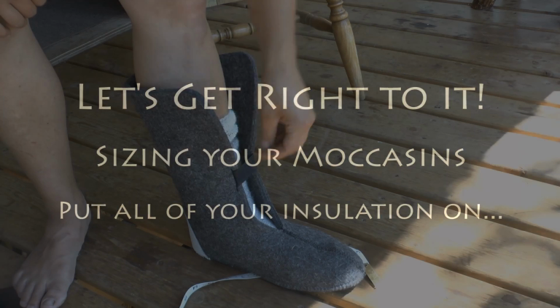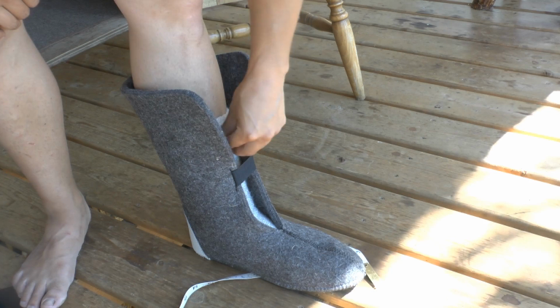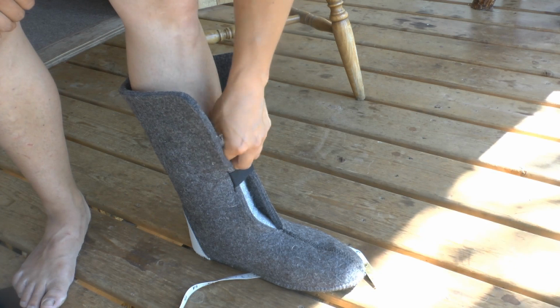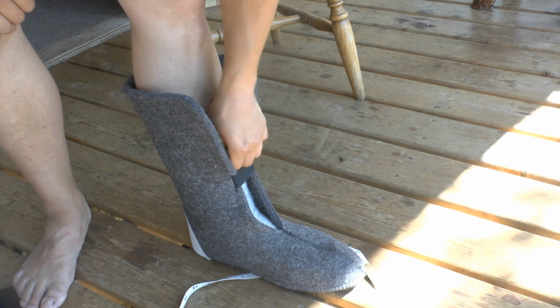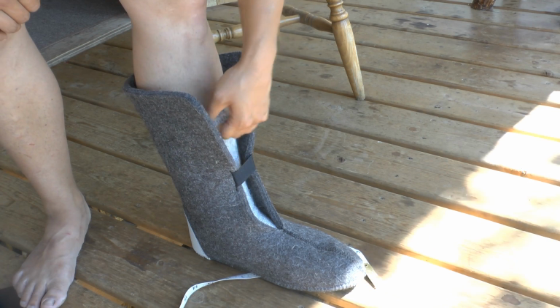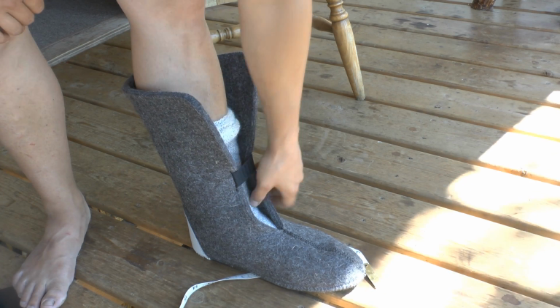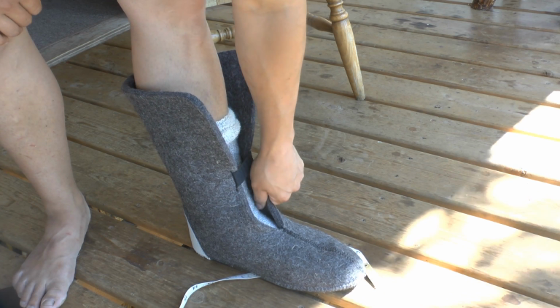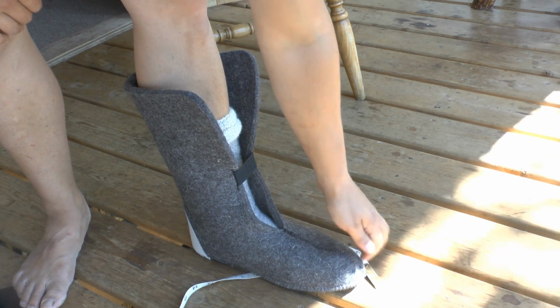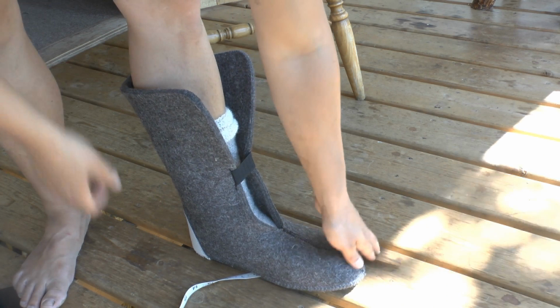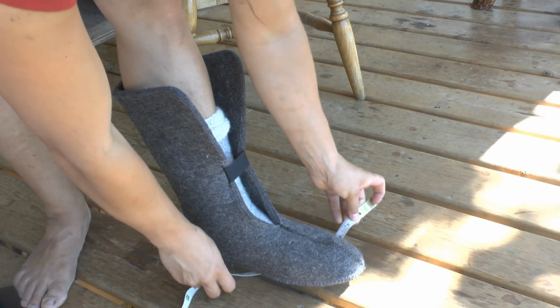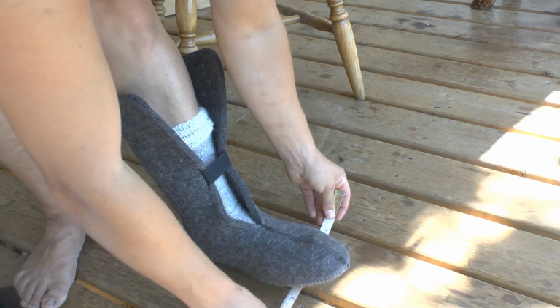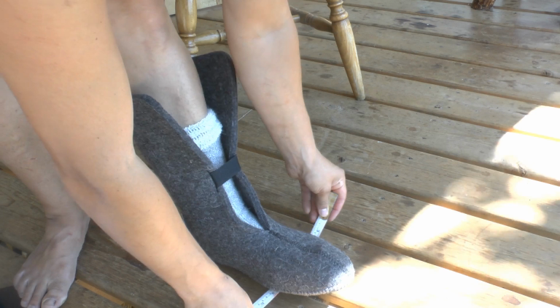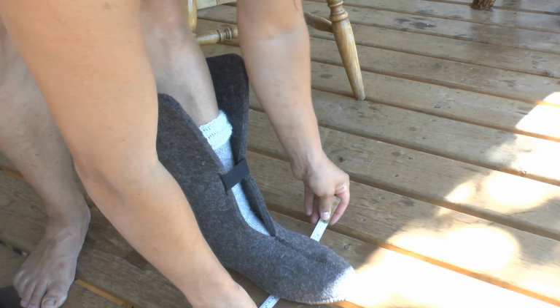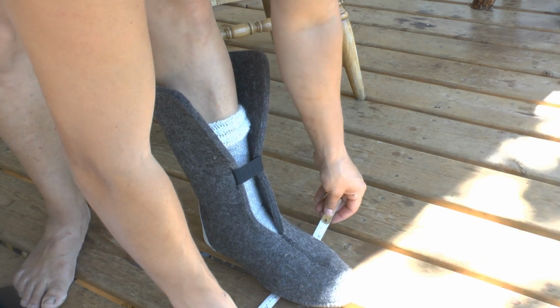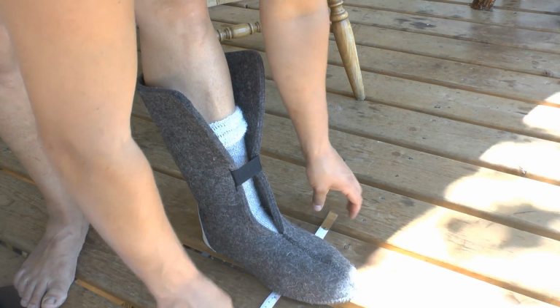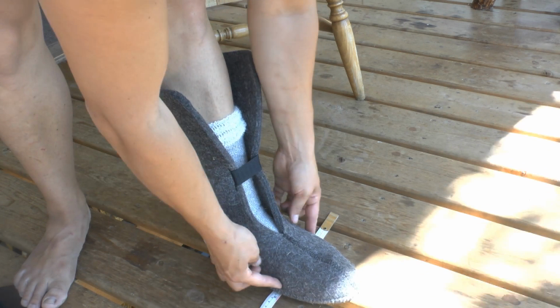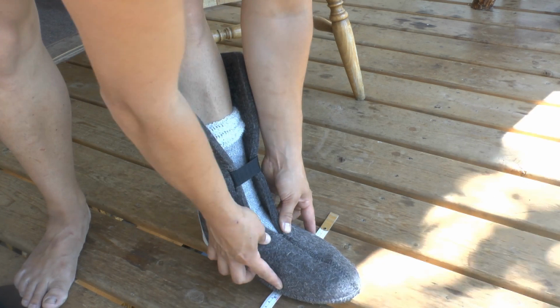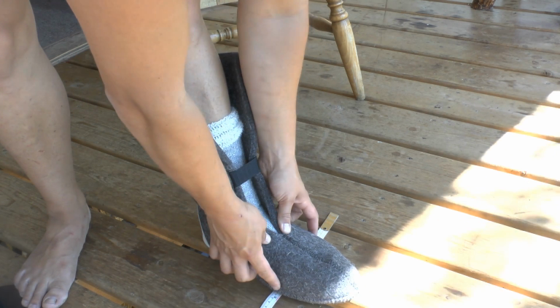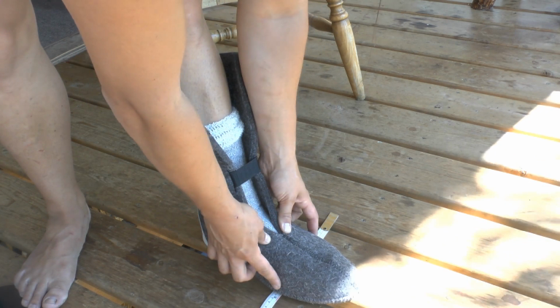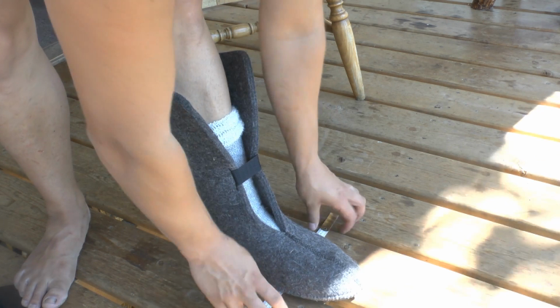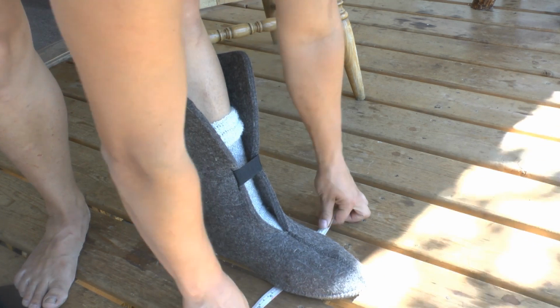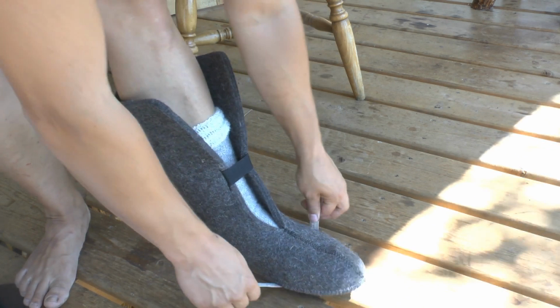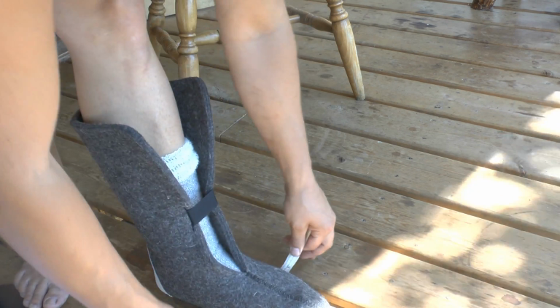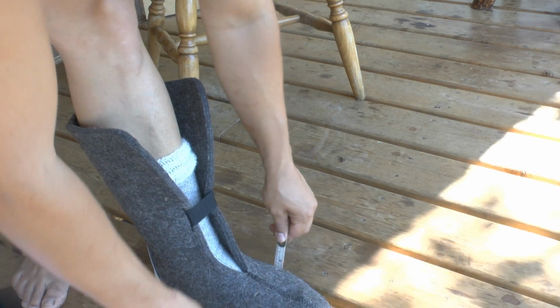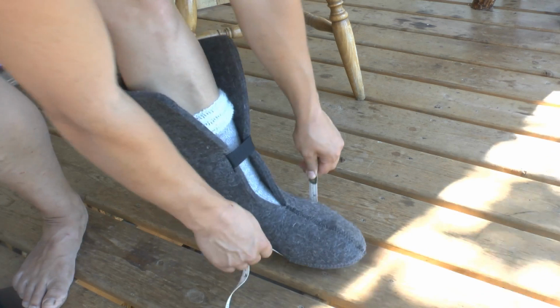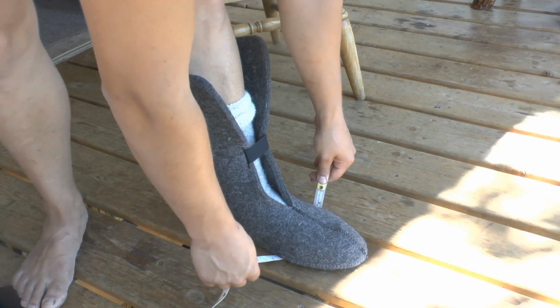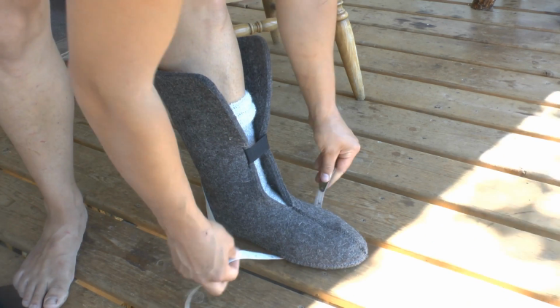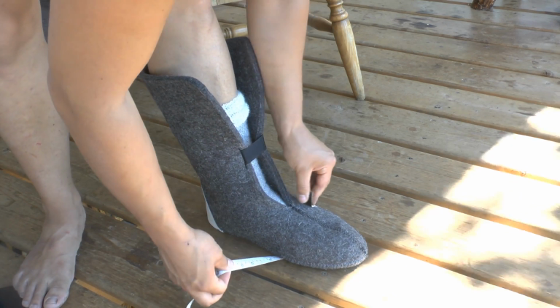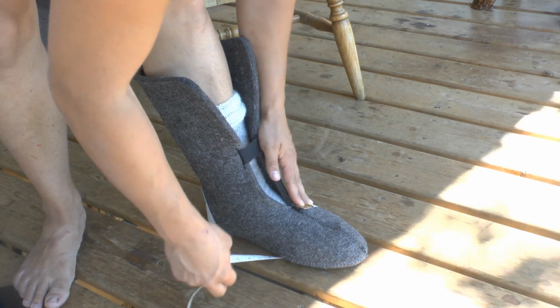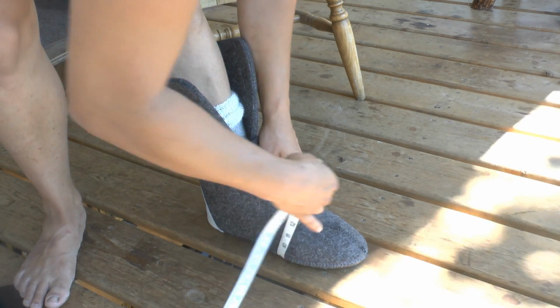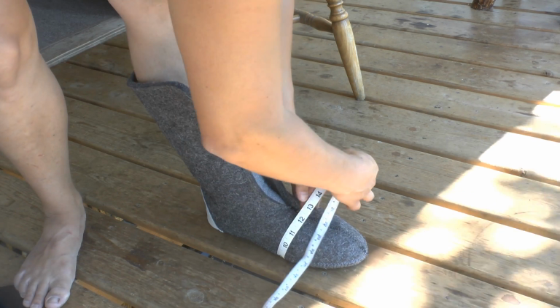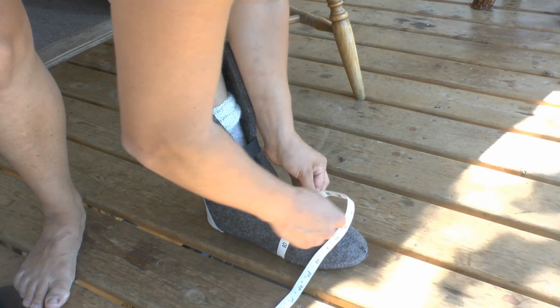I've got two pairs of socks on and I've got my boot liners on, and I'm going to measure around the widest part of my foot to see what that gives me.